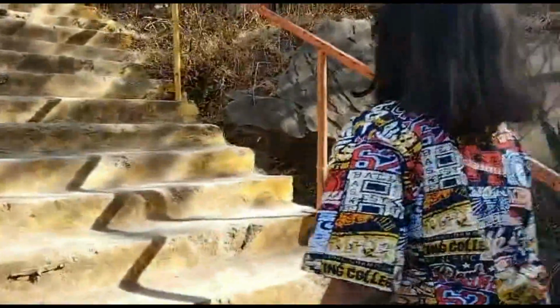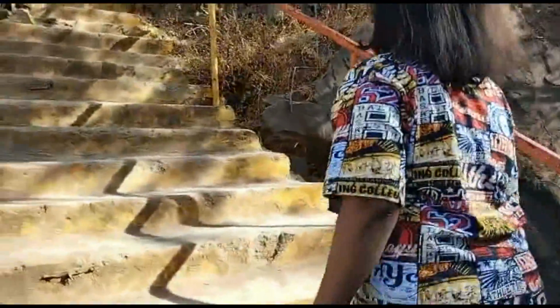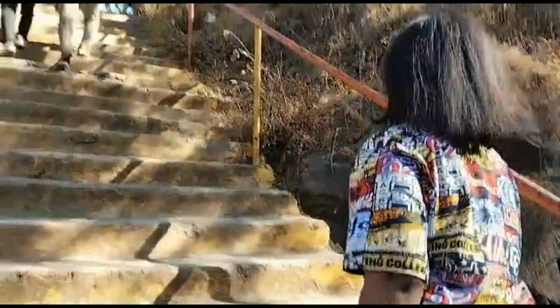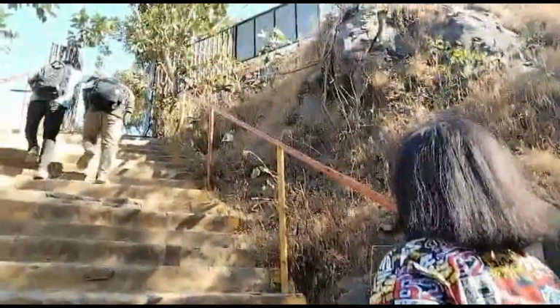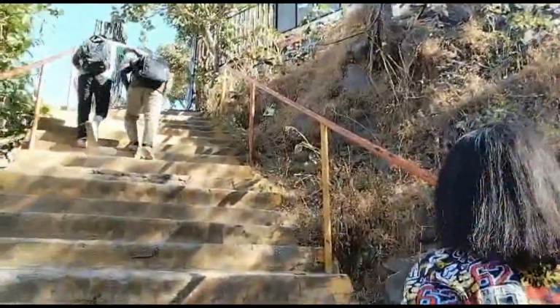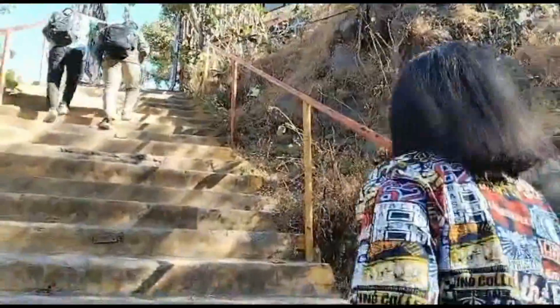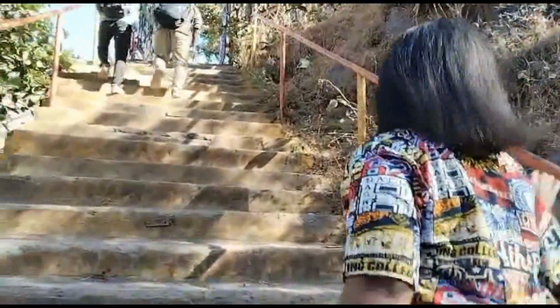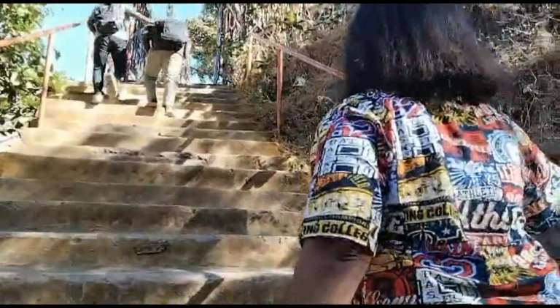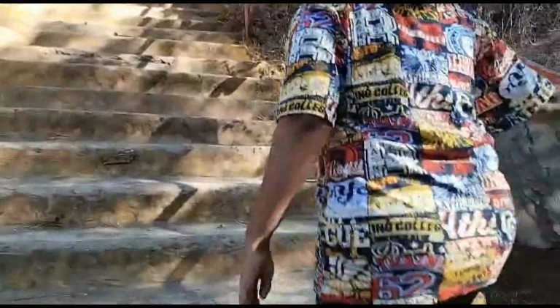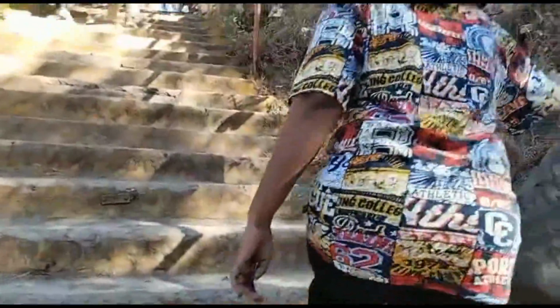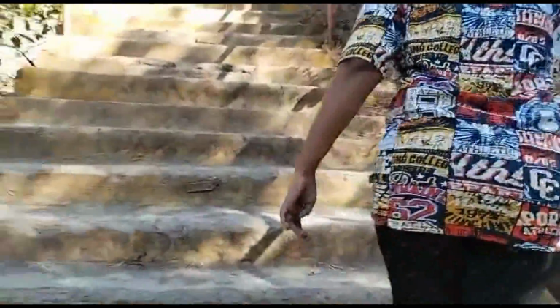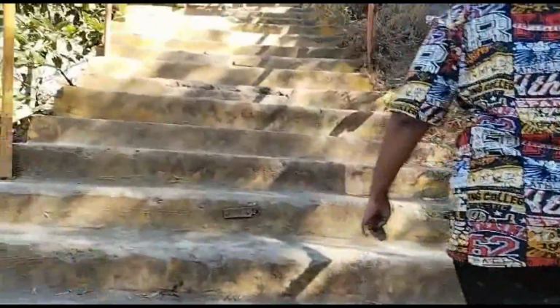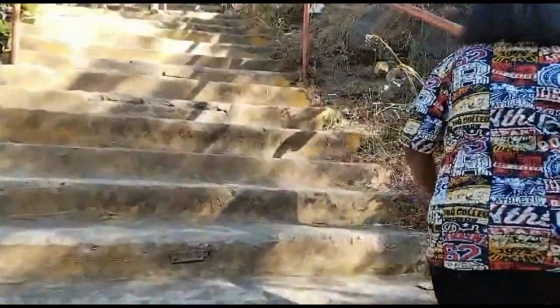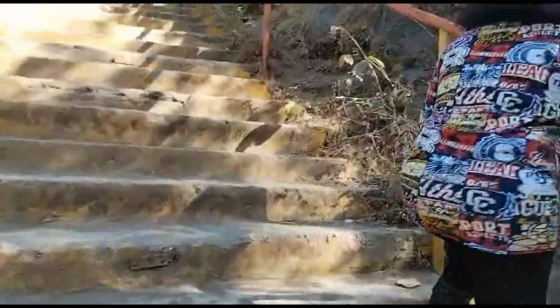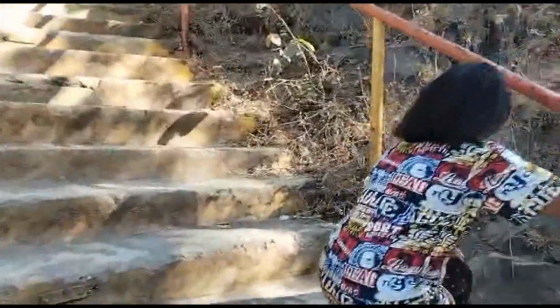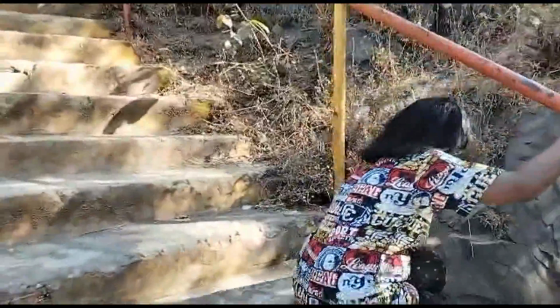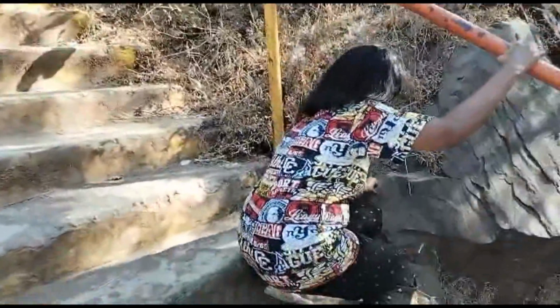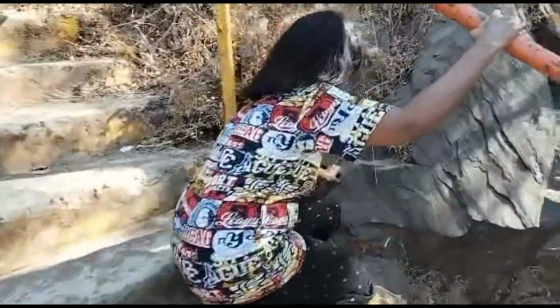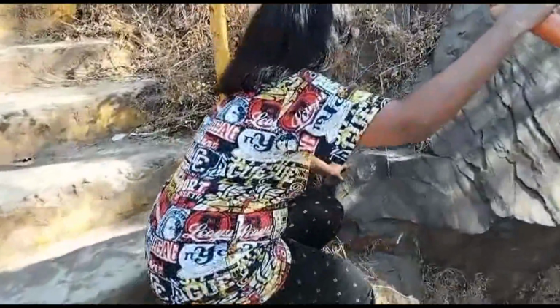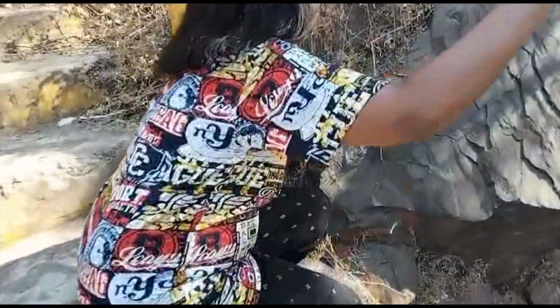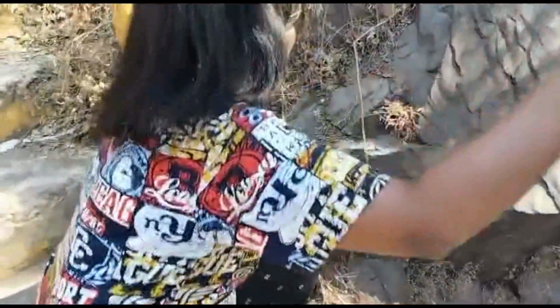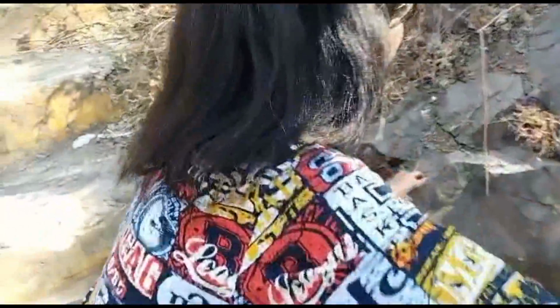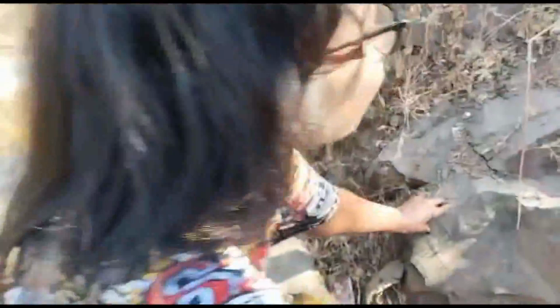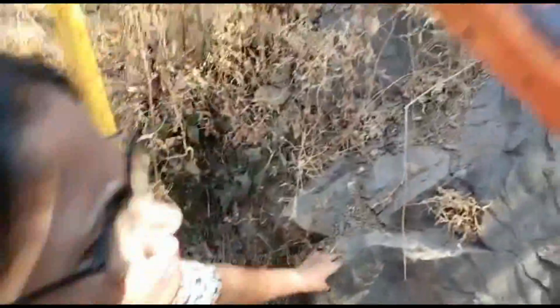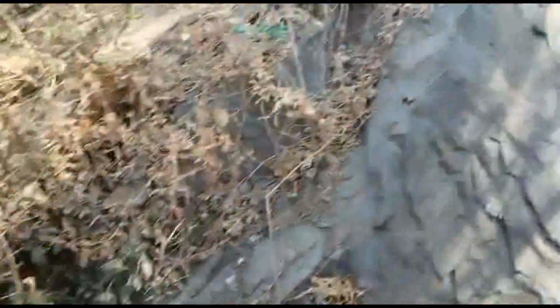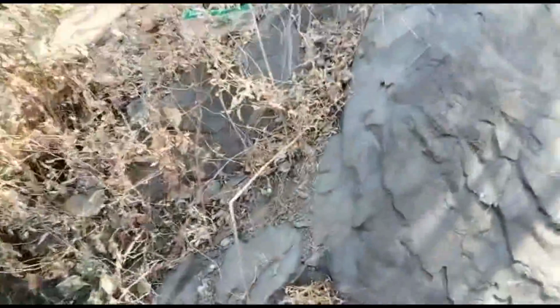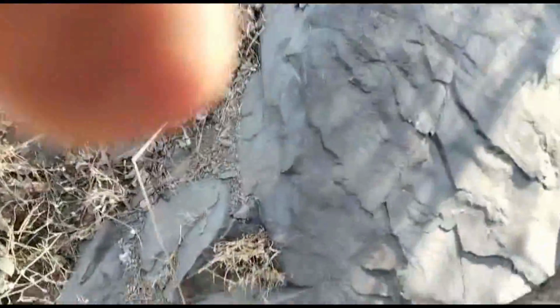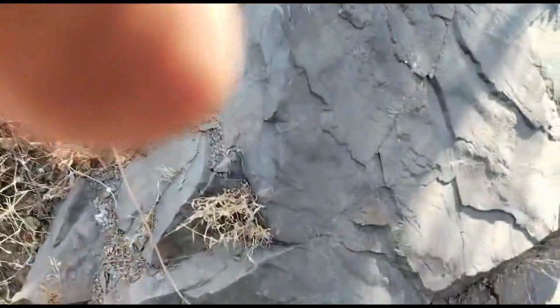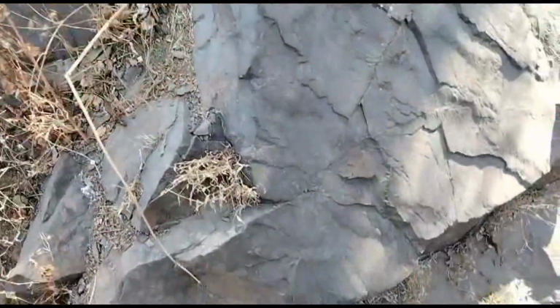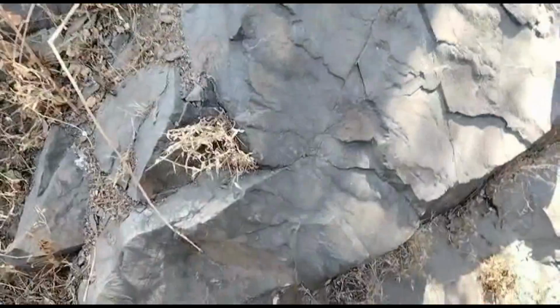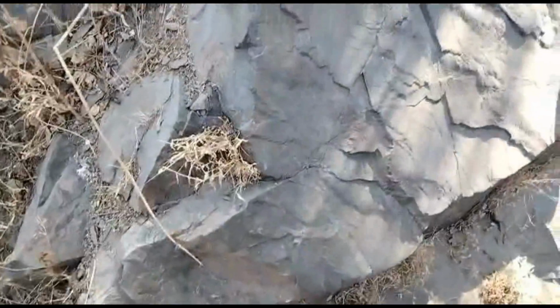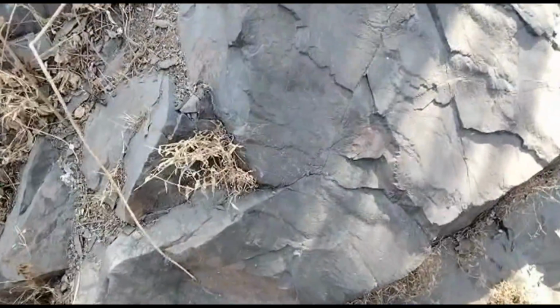At the top of this hill is located a temple, and it is said that it is only because of this temple that this hill was saved.